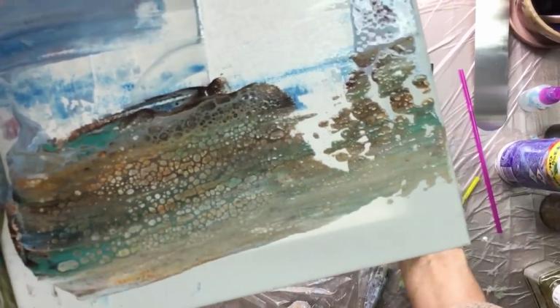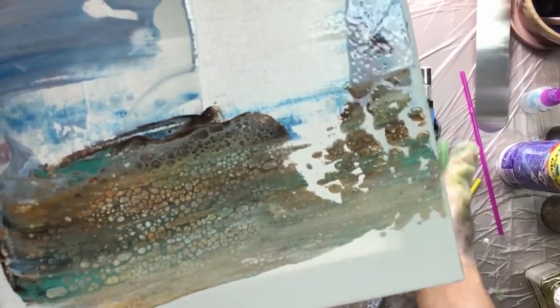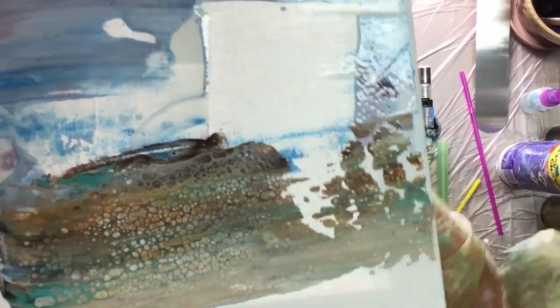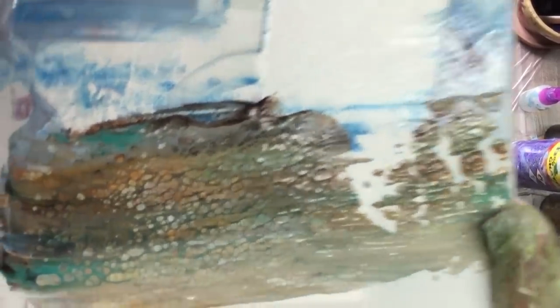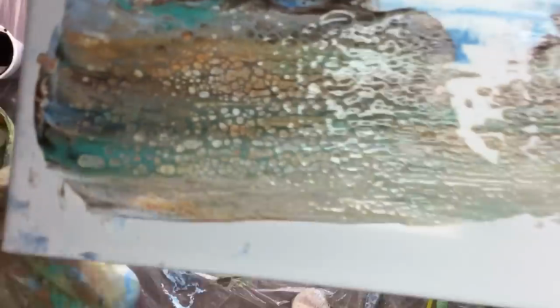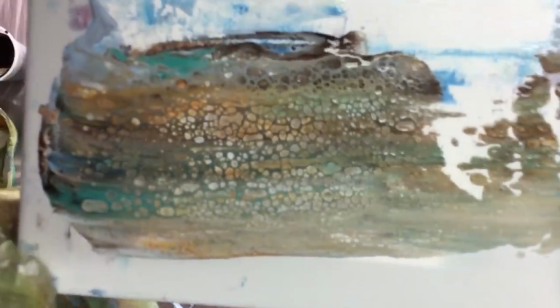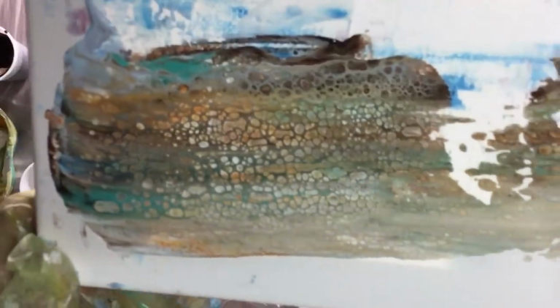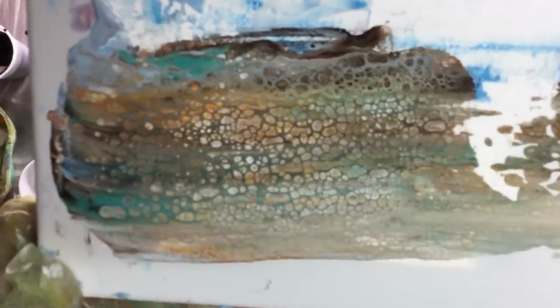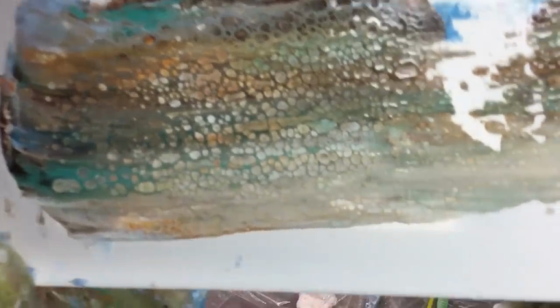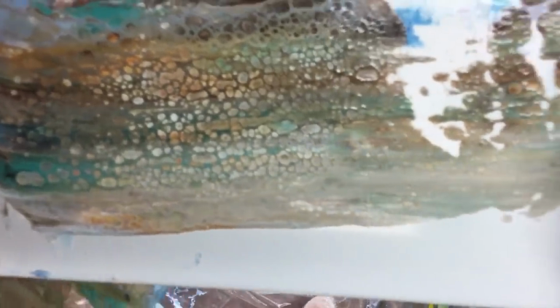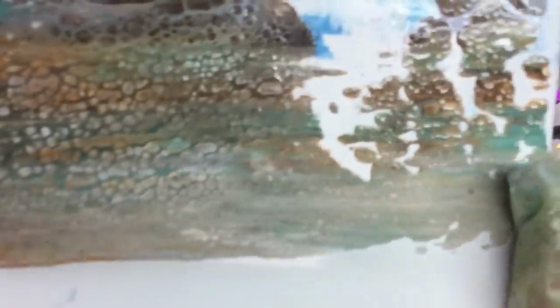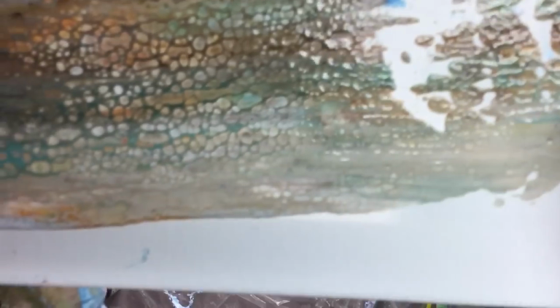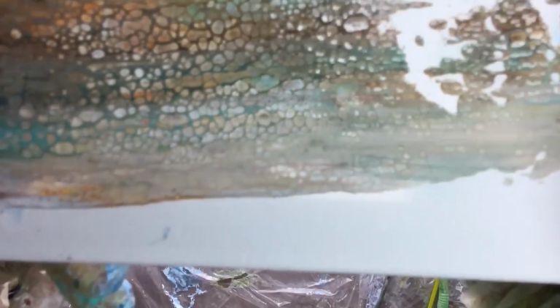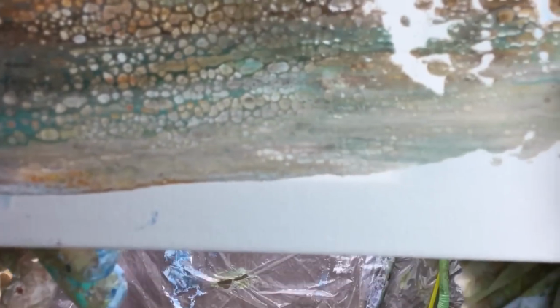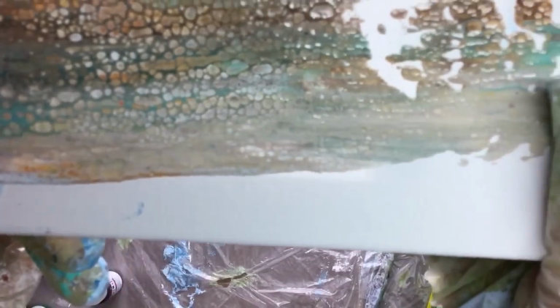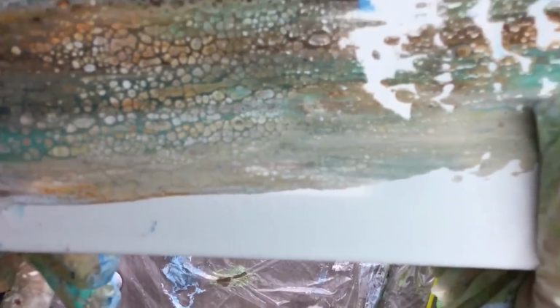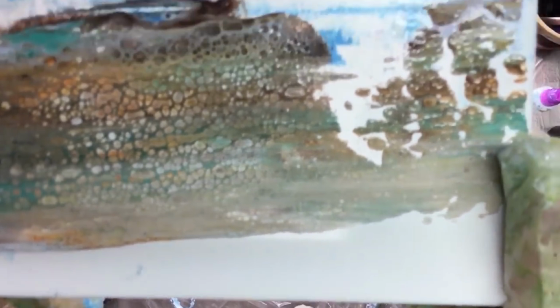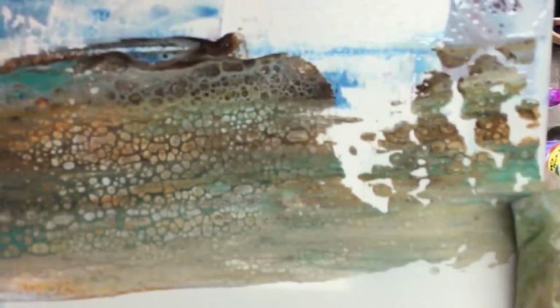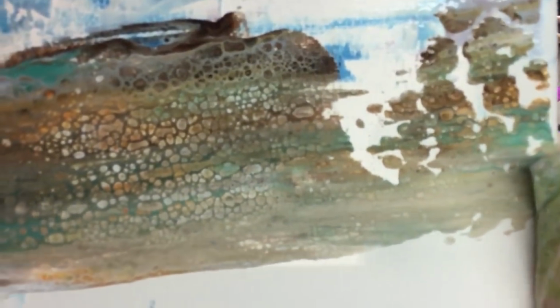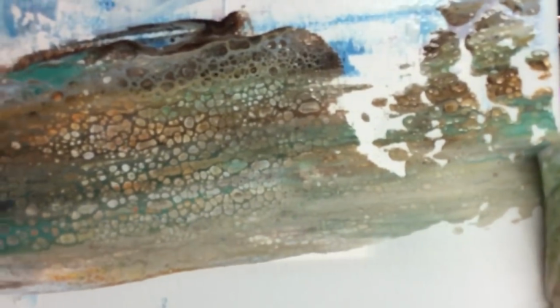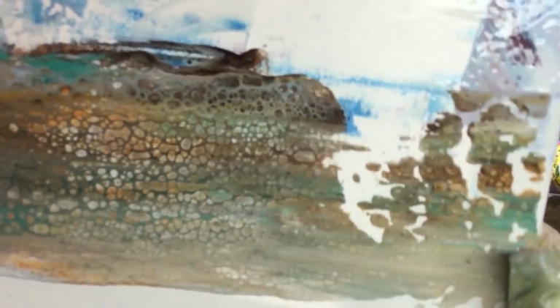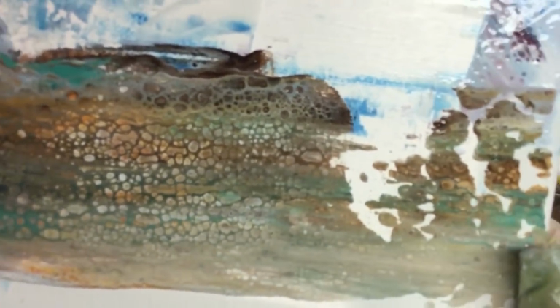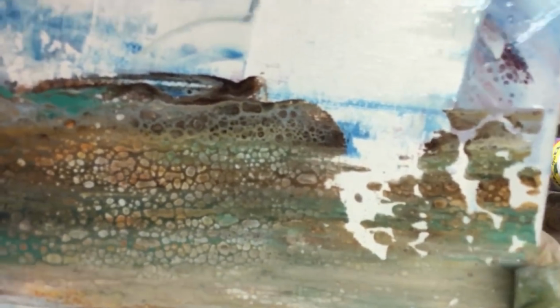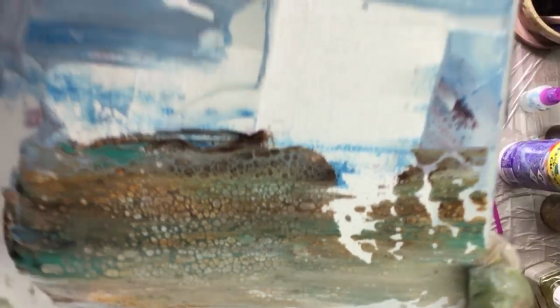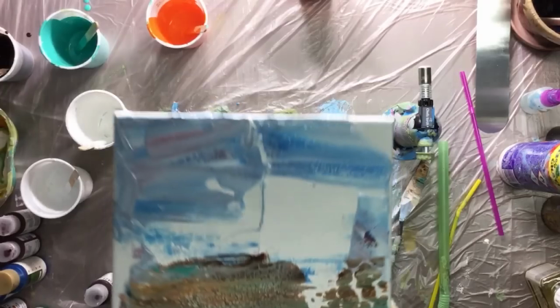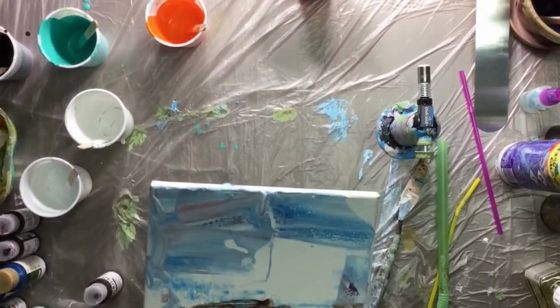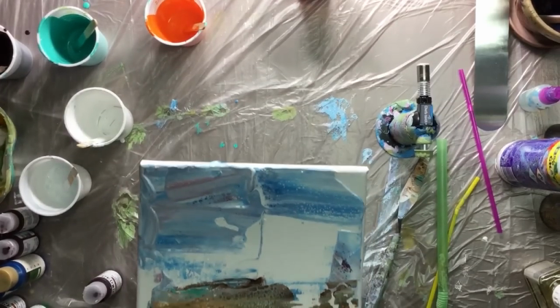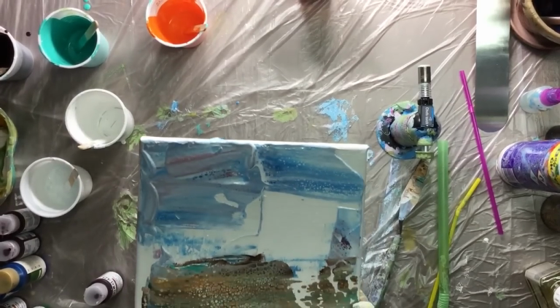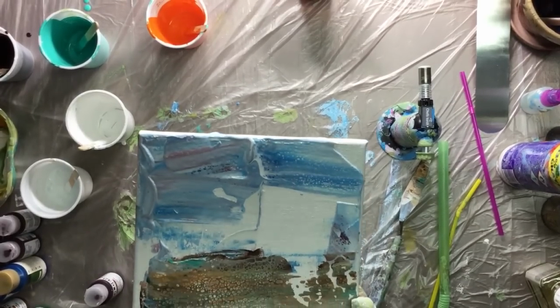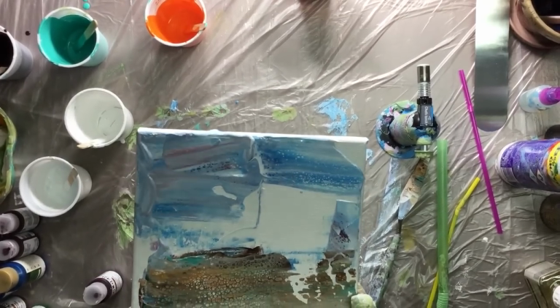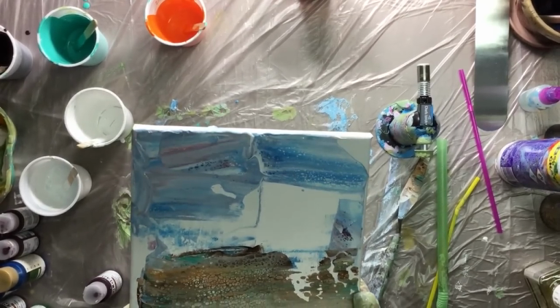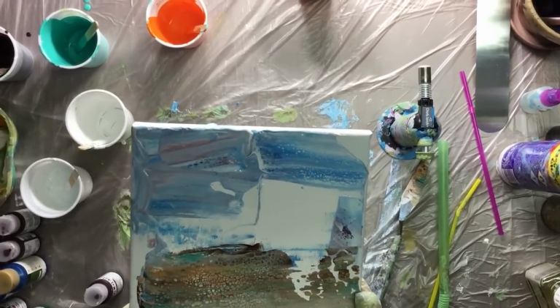It would be nice for a little bit of the canvas if you did it like this, but not the whole canvas, because that would be really ugly.